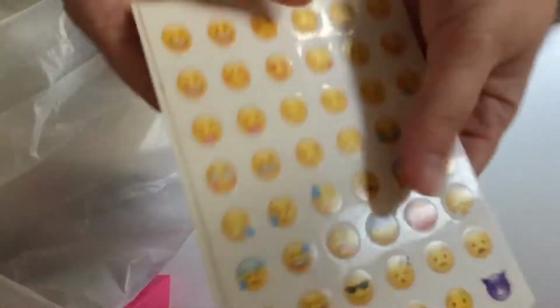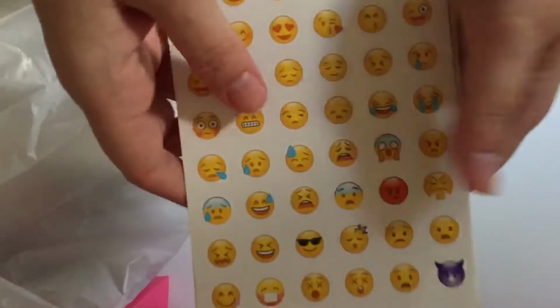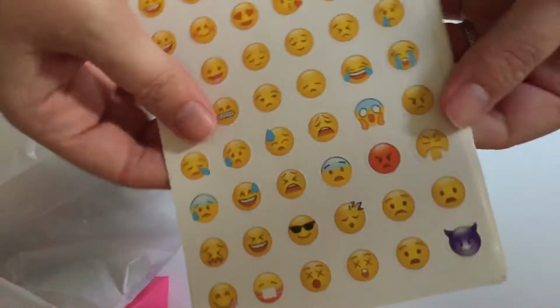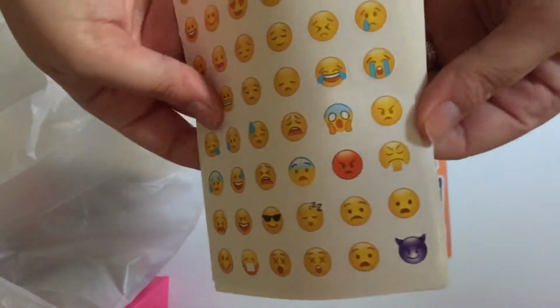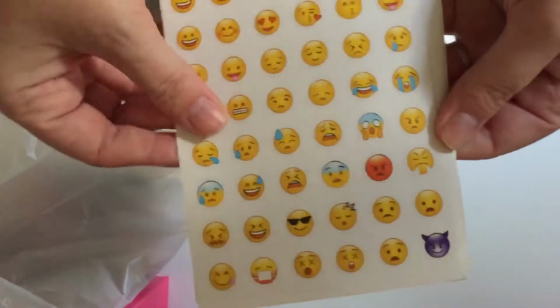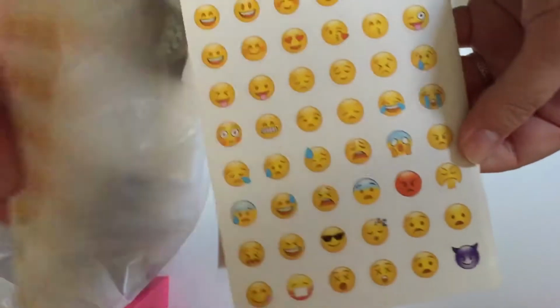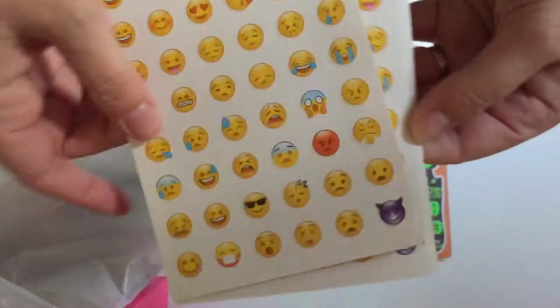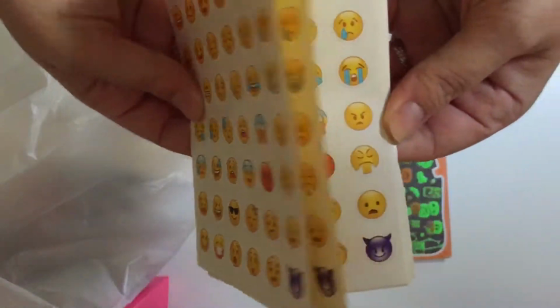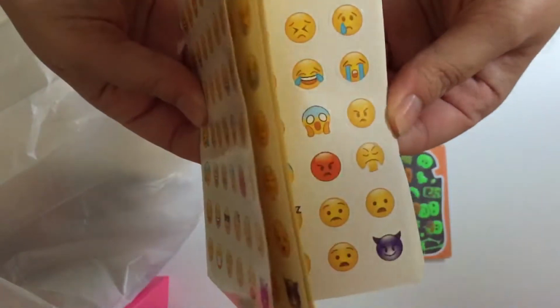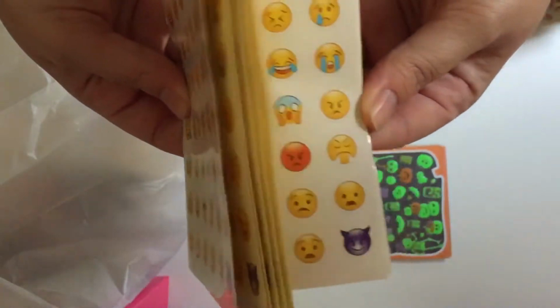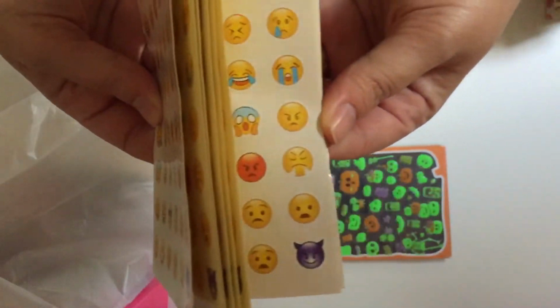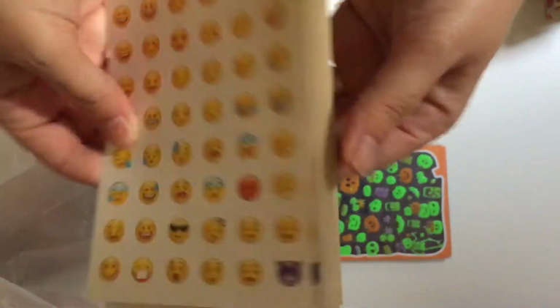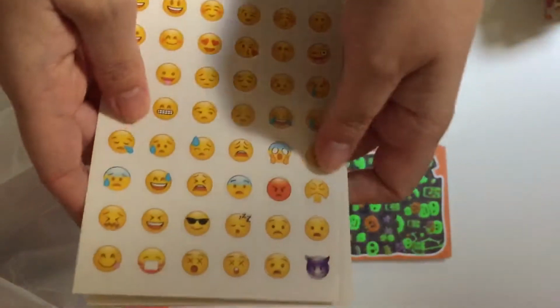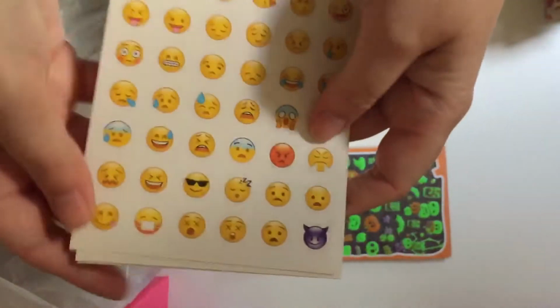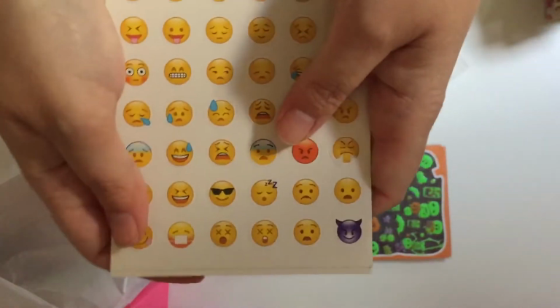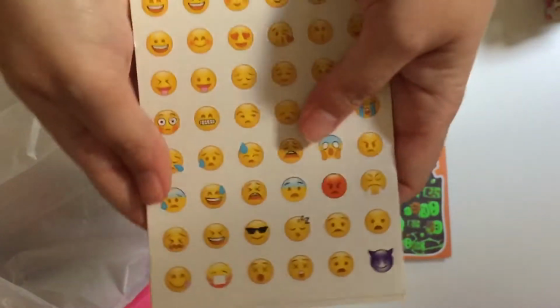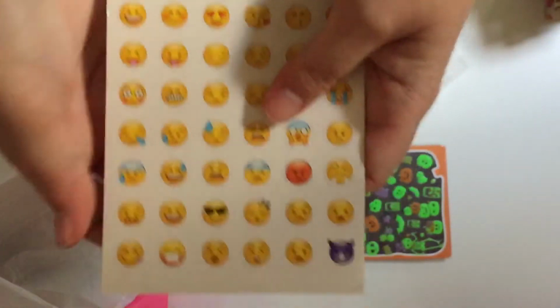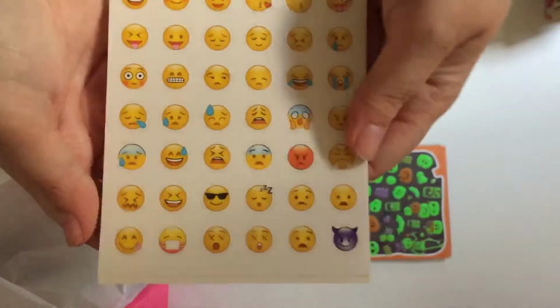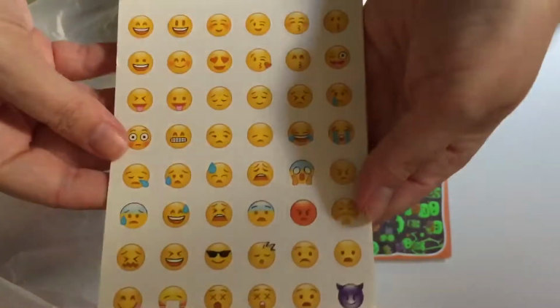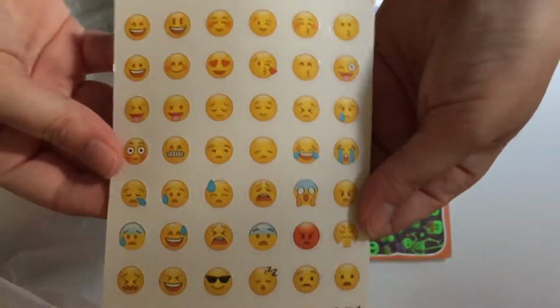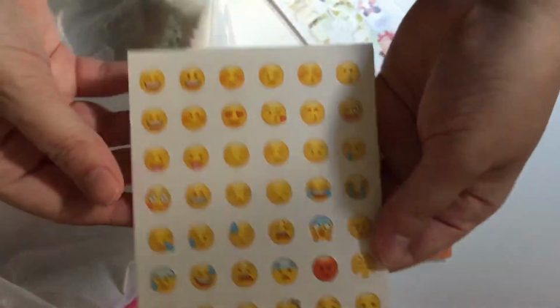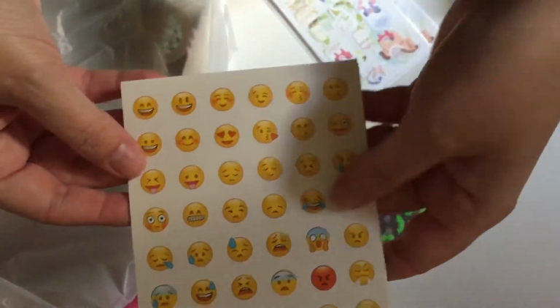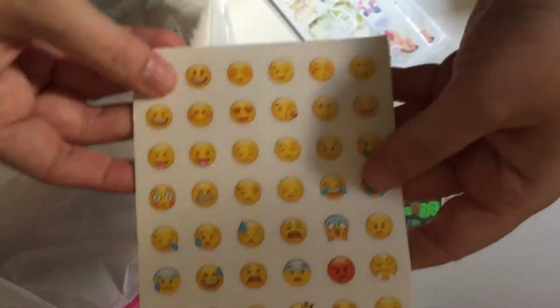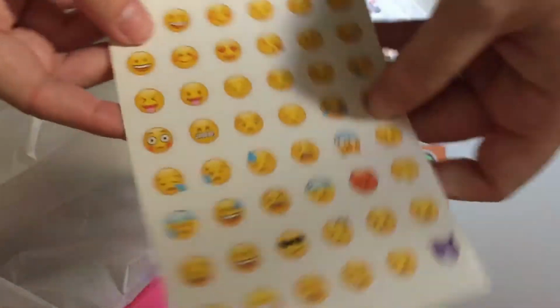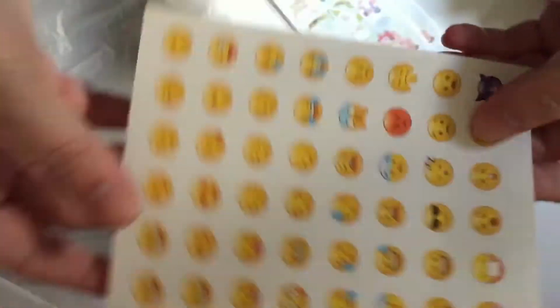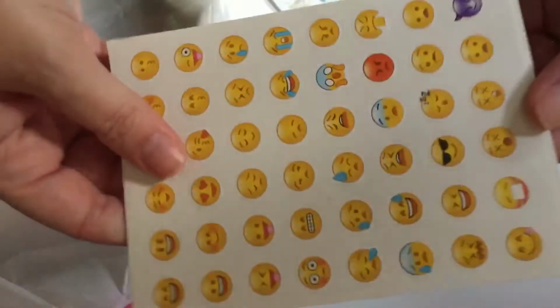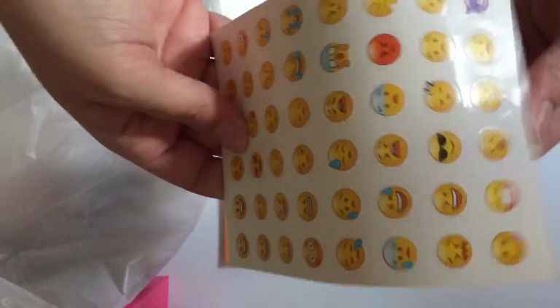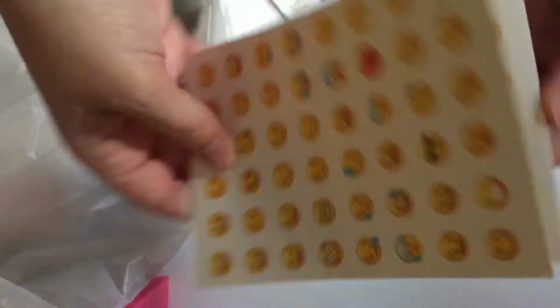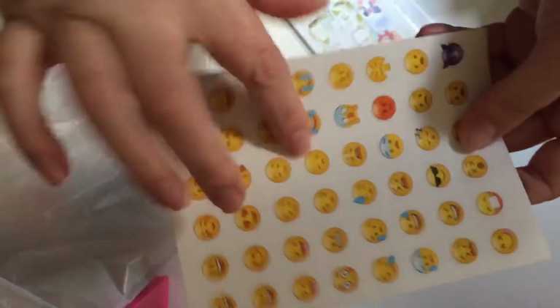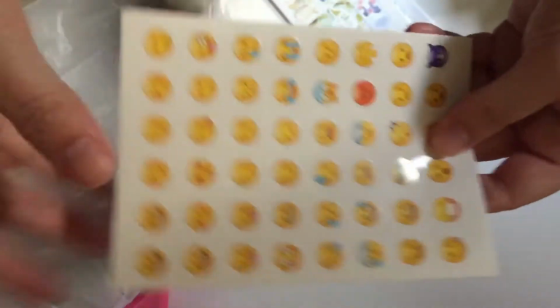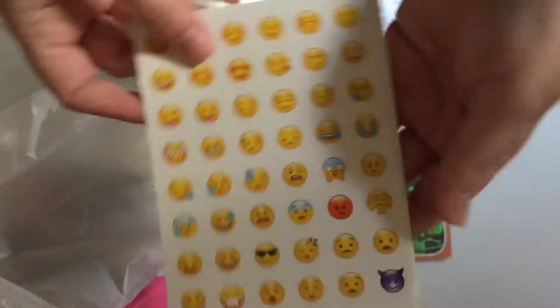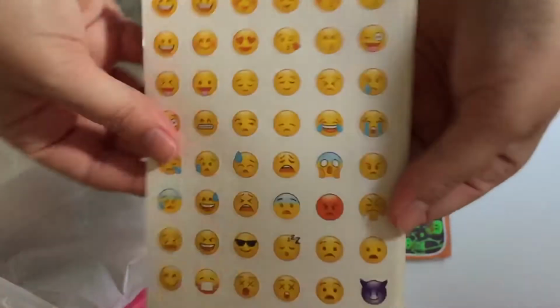Then I got emoji stickers — ten sheets, and they're the same stickers on each sheet. My daughter loves emojis as well, so I got those, and they were seven pence for the ten sheets, which I thought was a bargain.